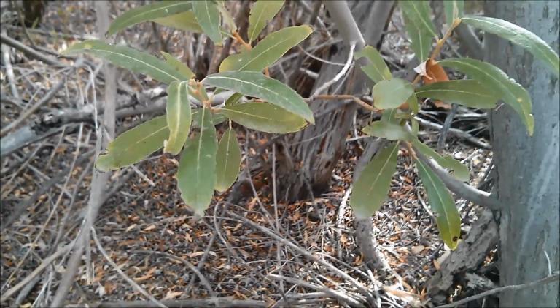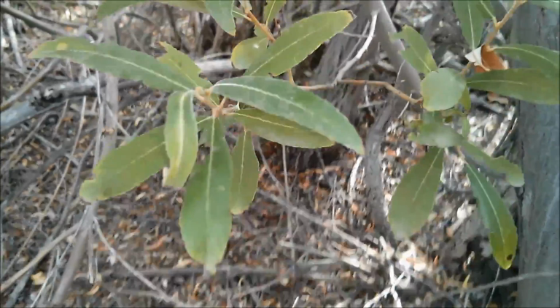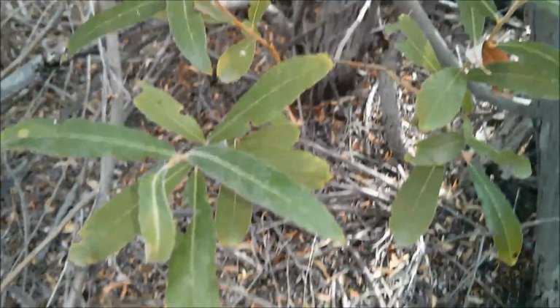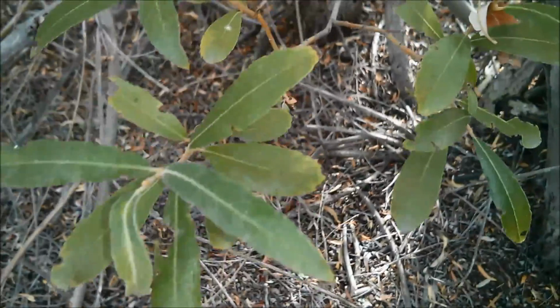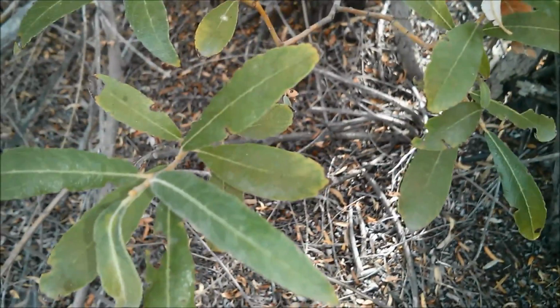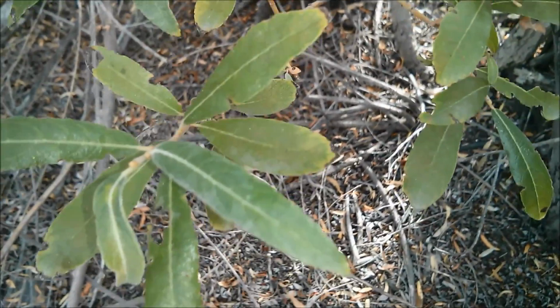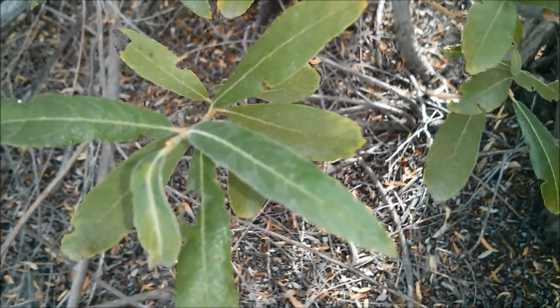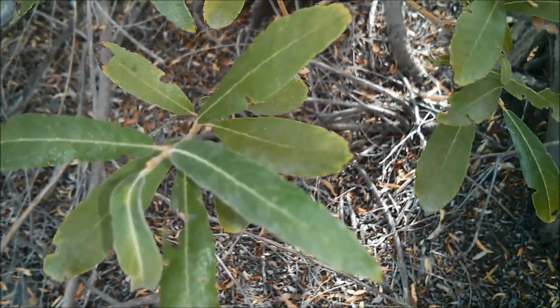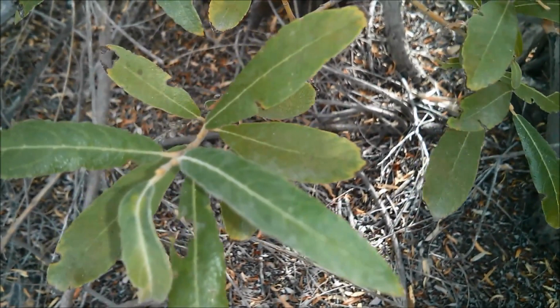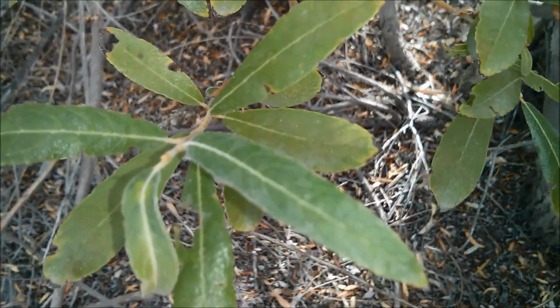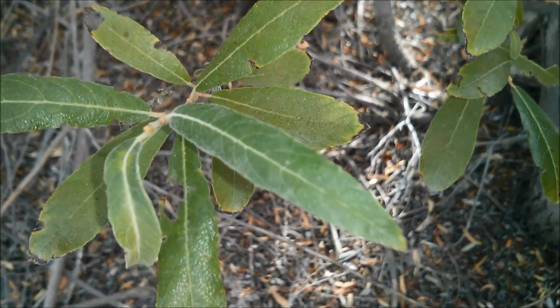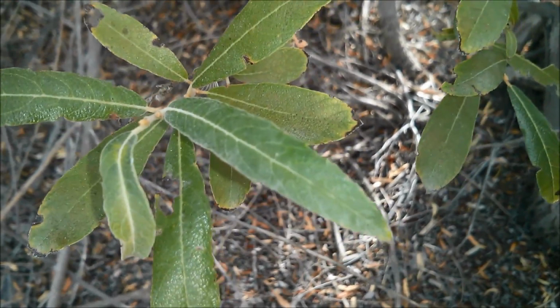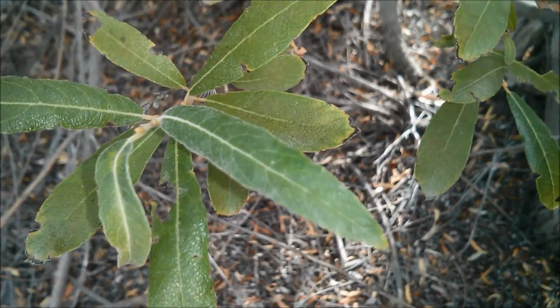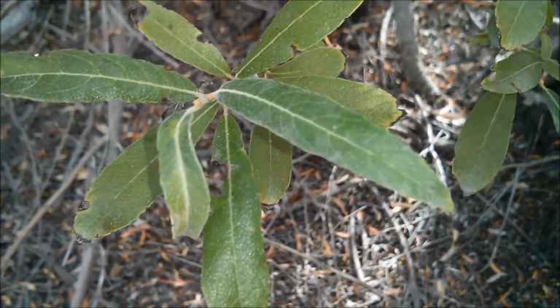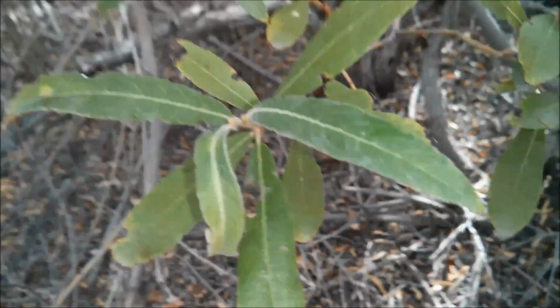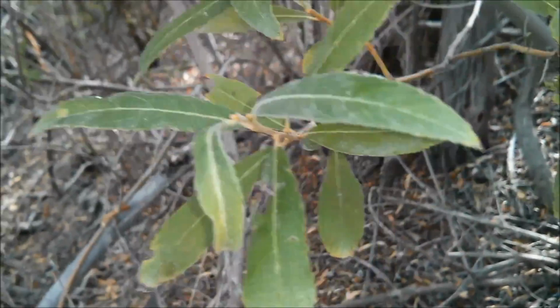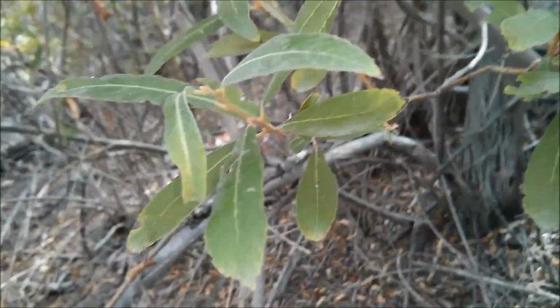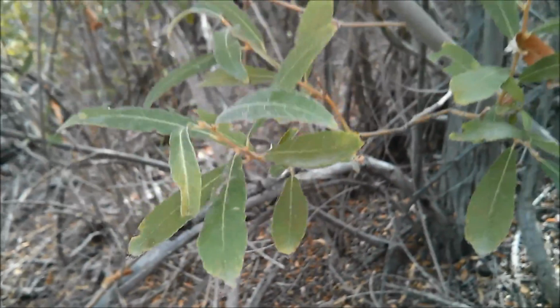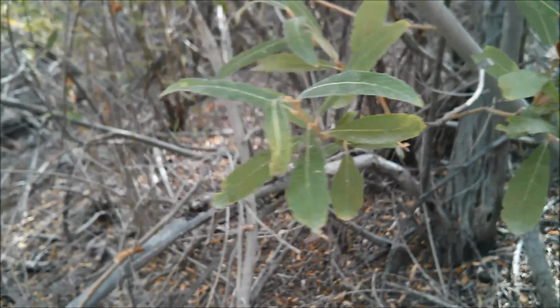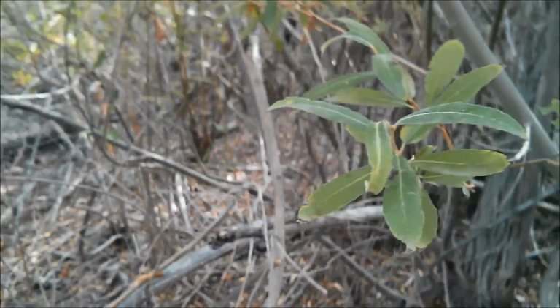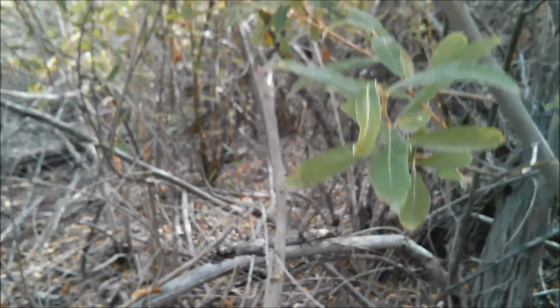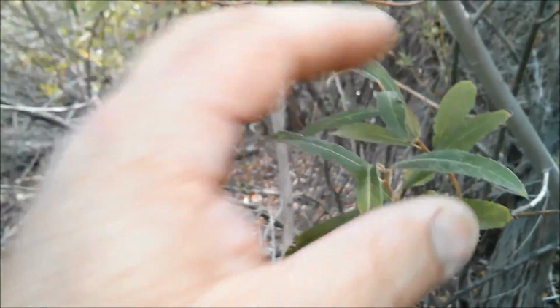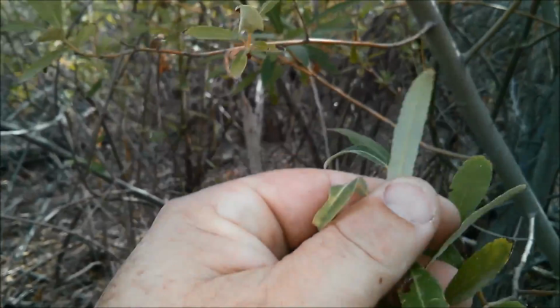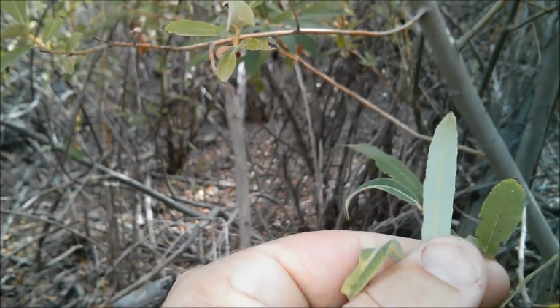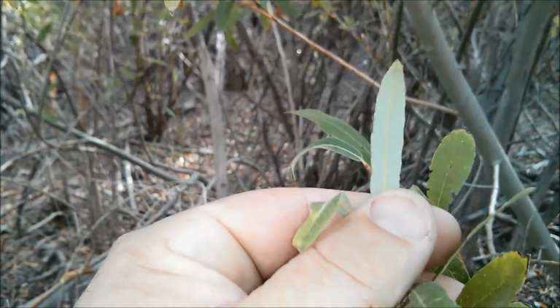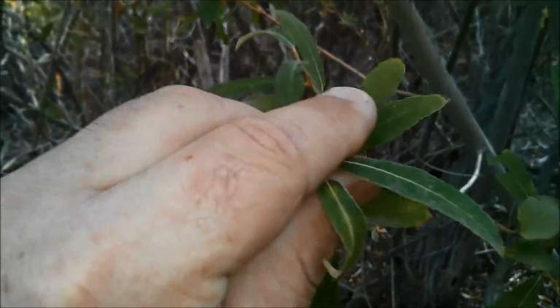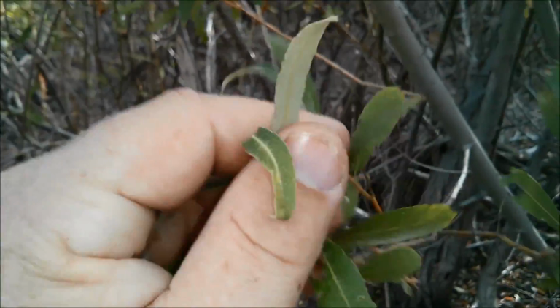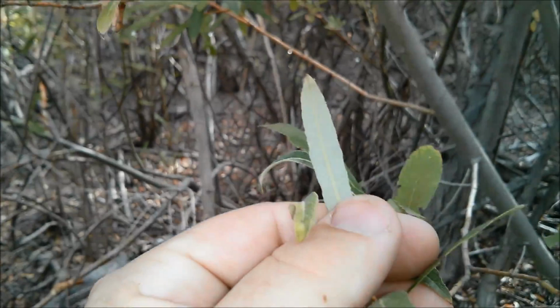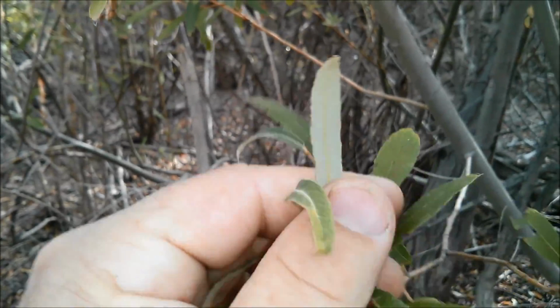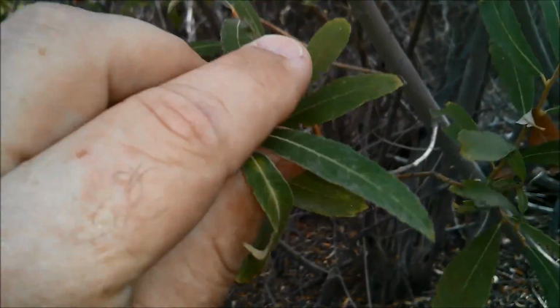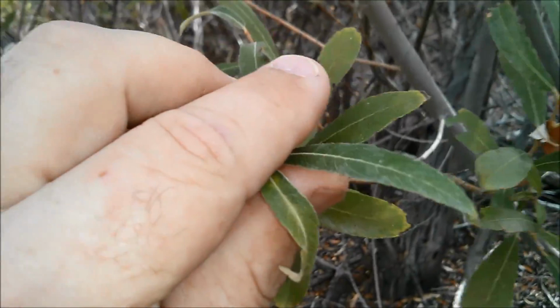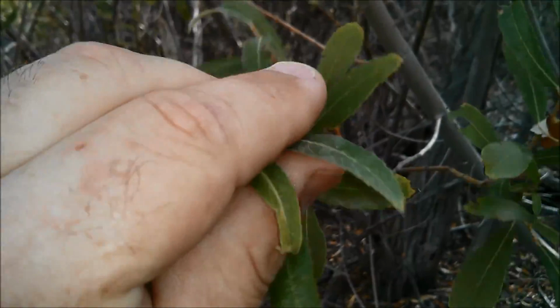You'll notice lance-shaped leaves that are wider at the base than they are at the top. It's an overall green color — lighter on the bottom, darker on the top.